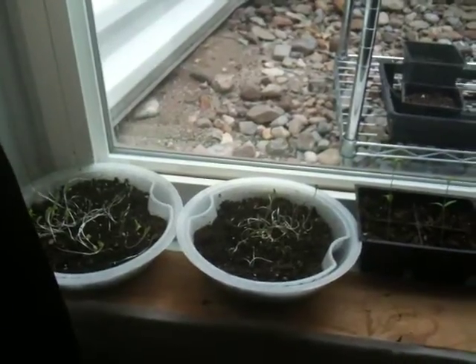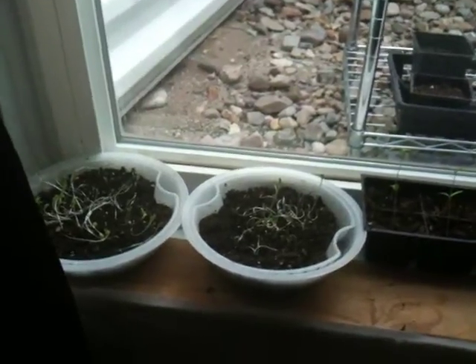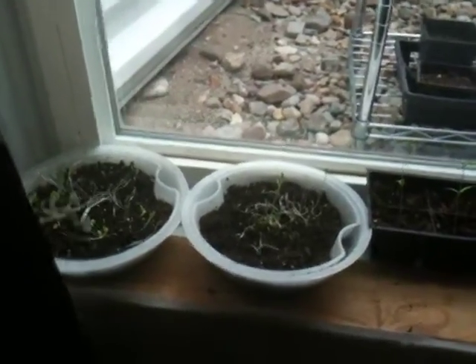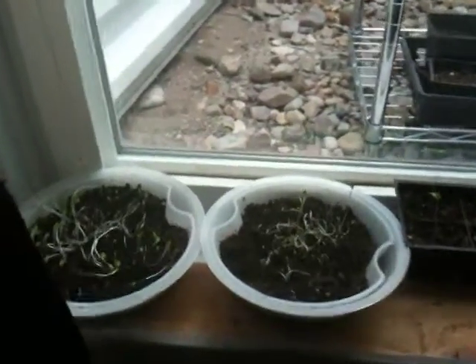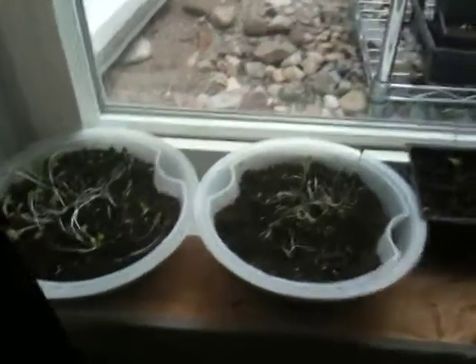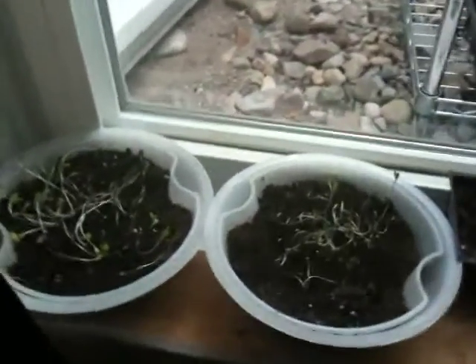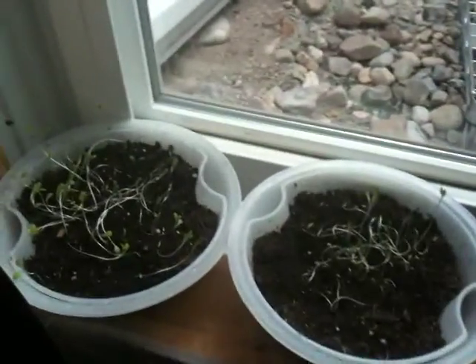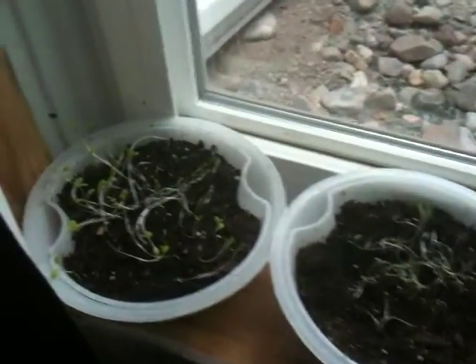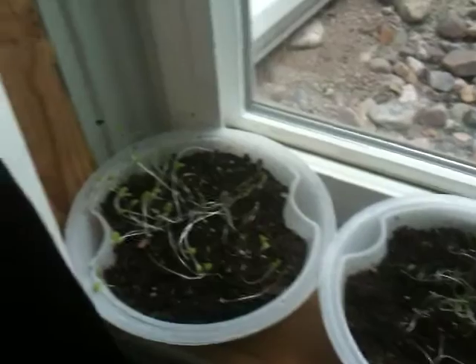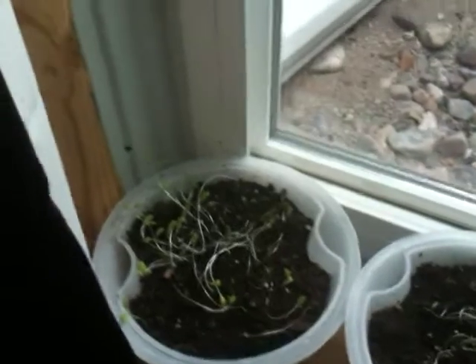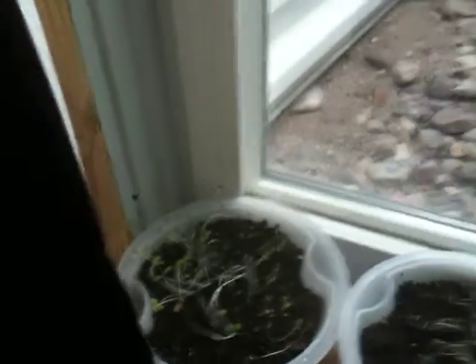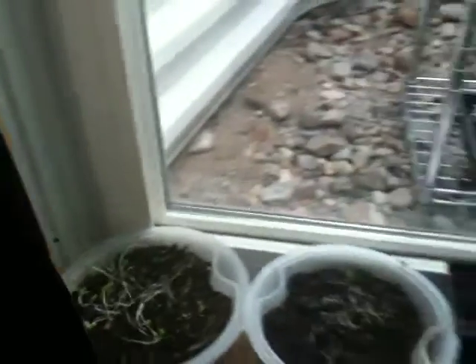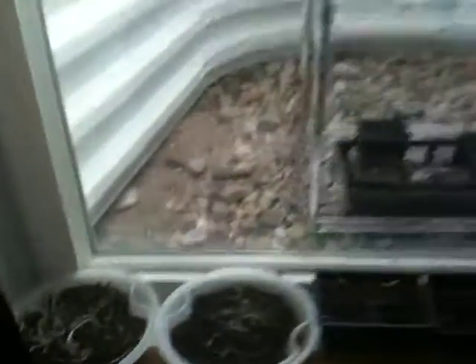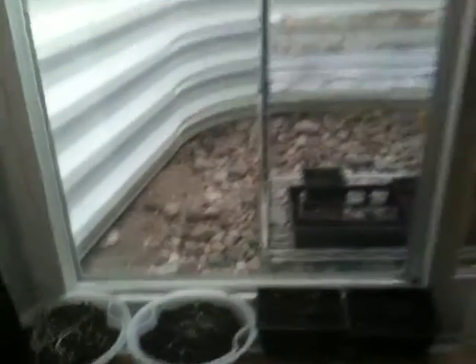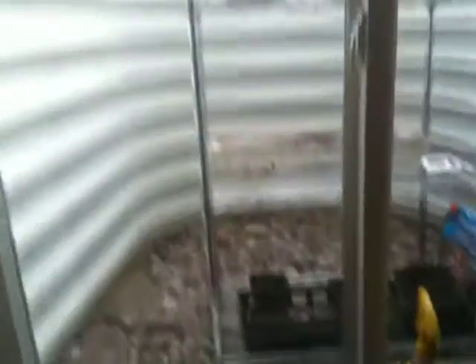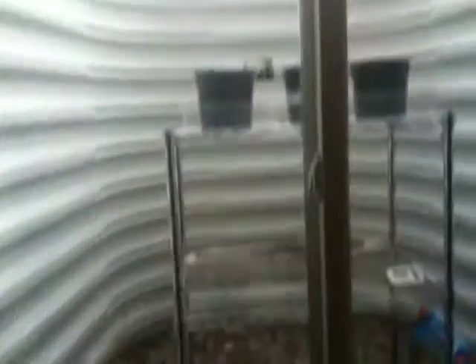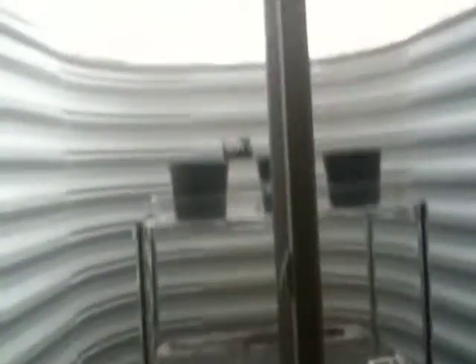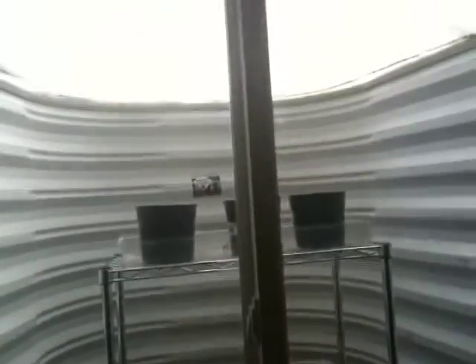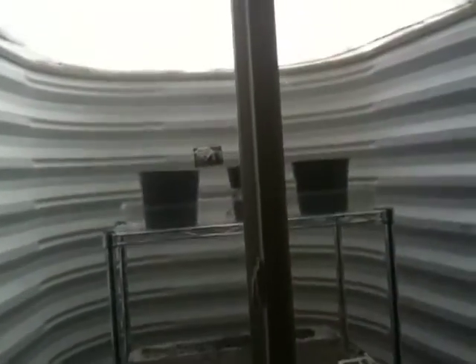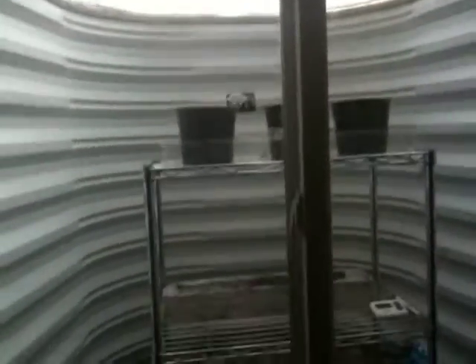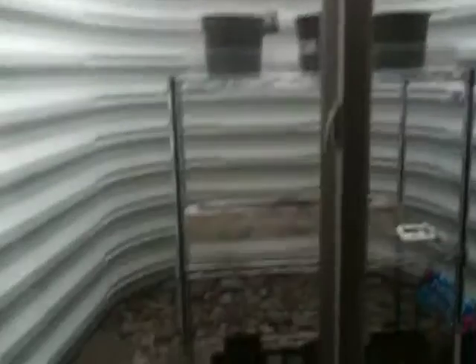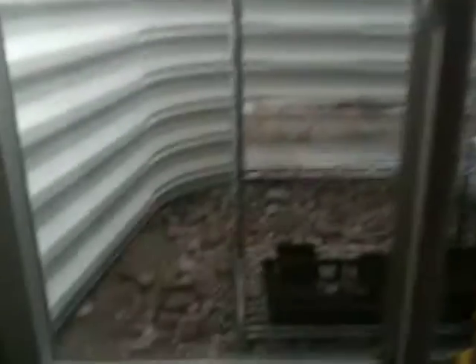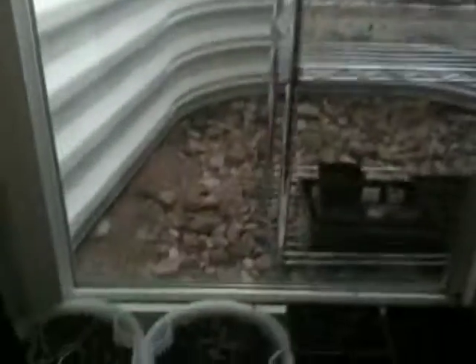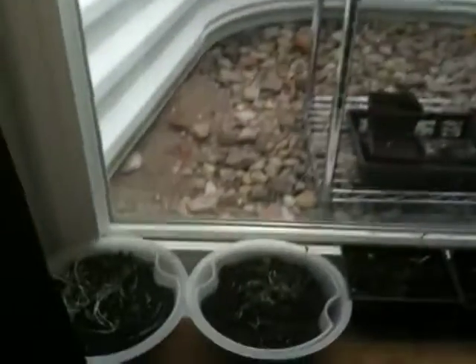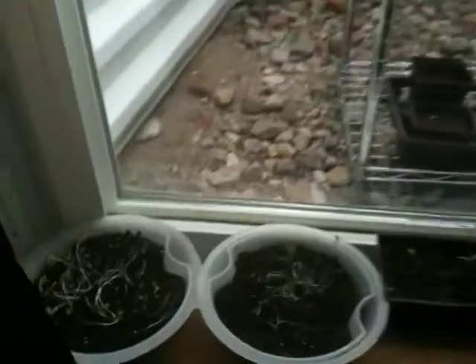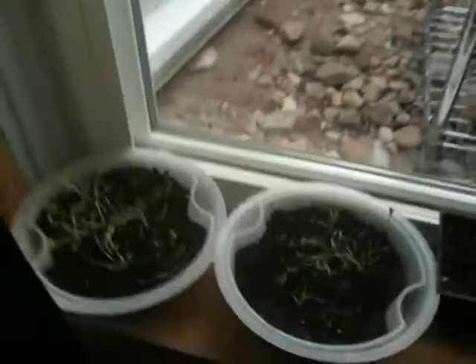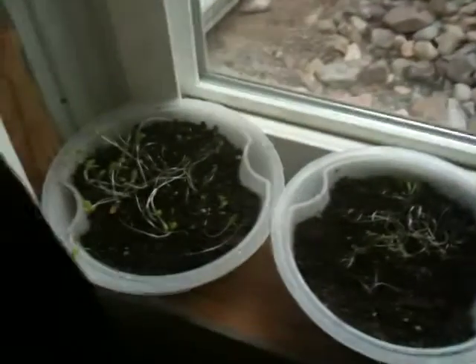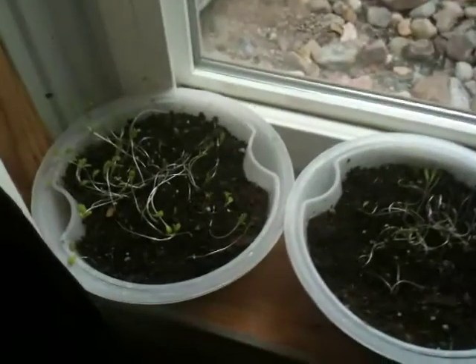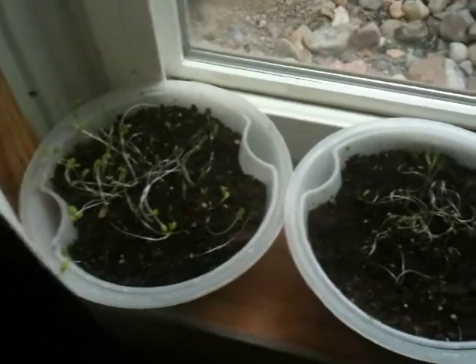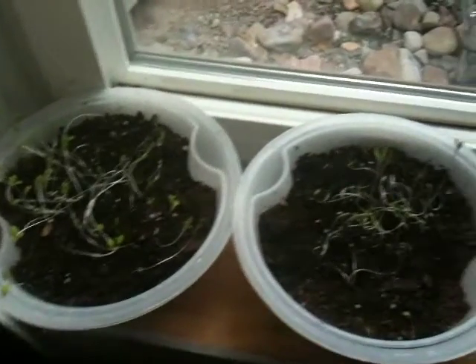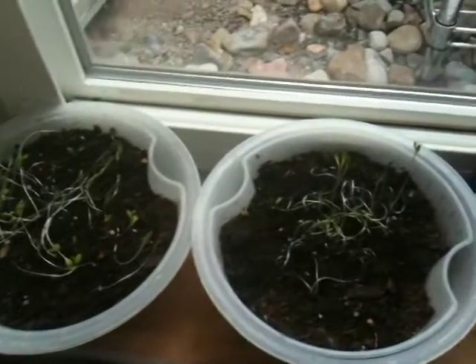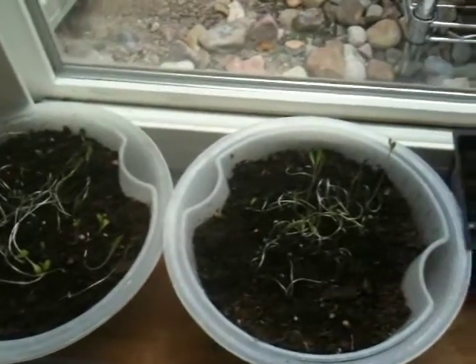Okay, this is my garden here. I'm growing this in my window well. This is my window well and I'm having a little garden here. I'm going to be growing in my window well for this winter.